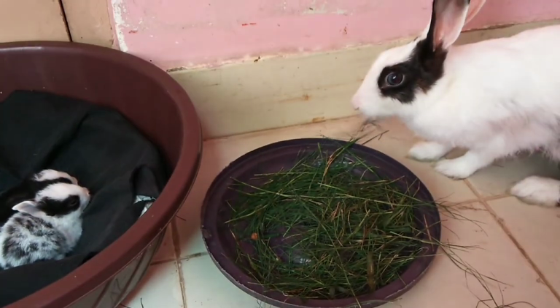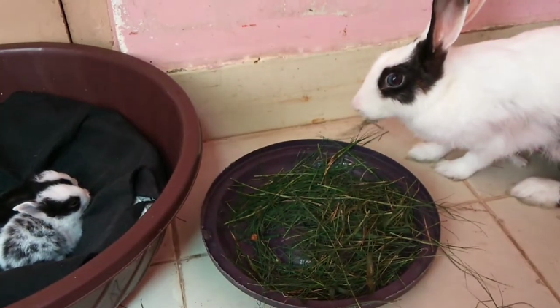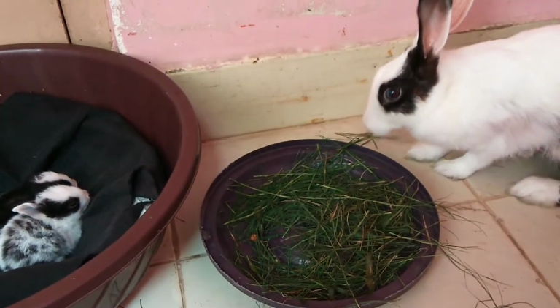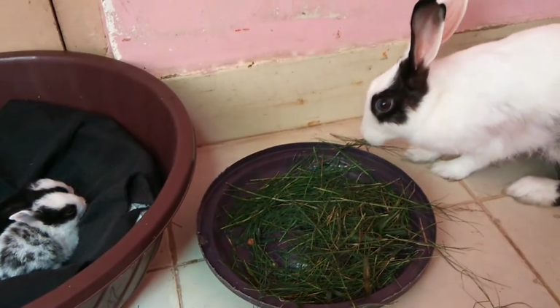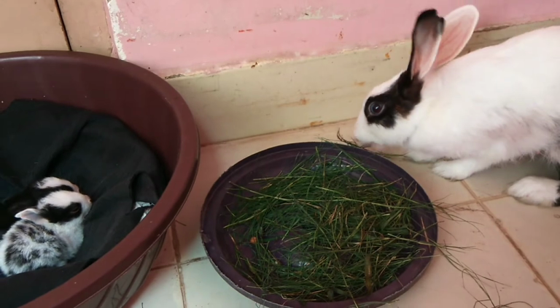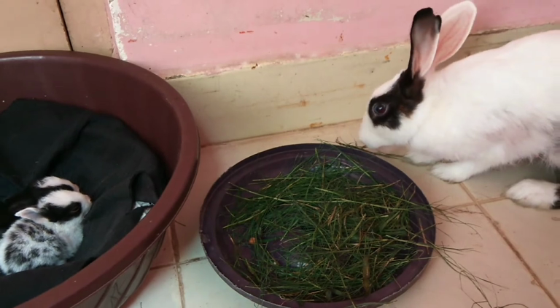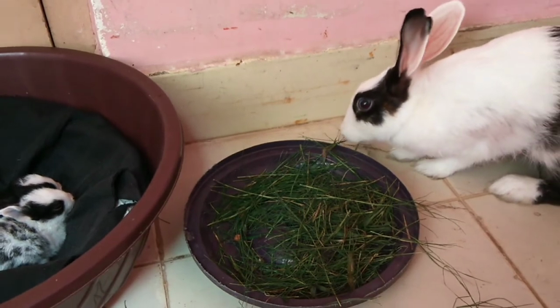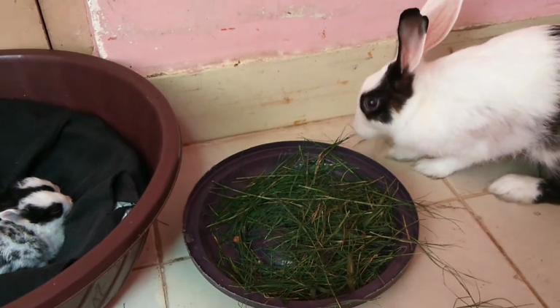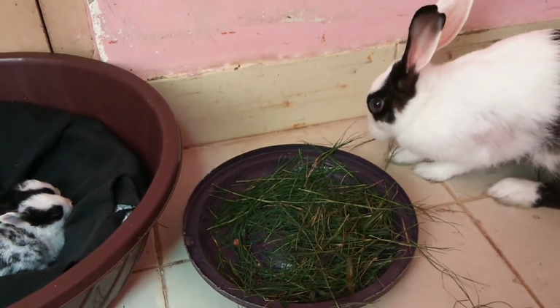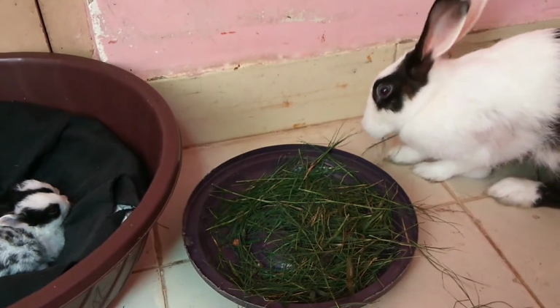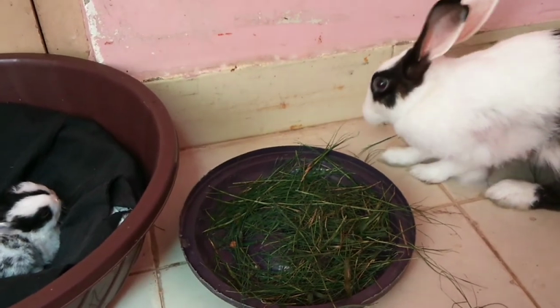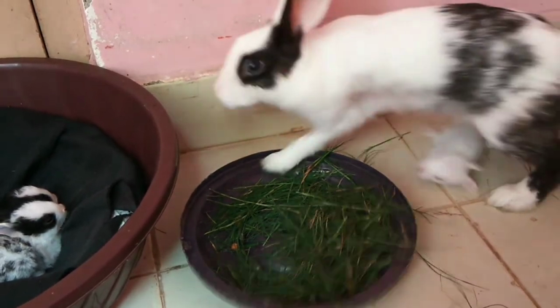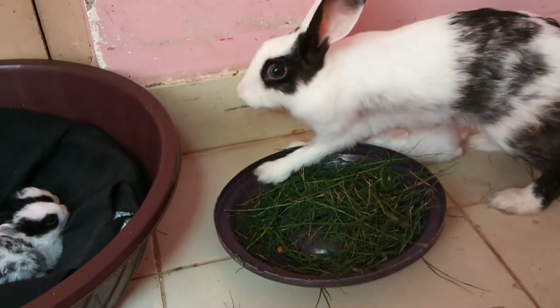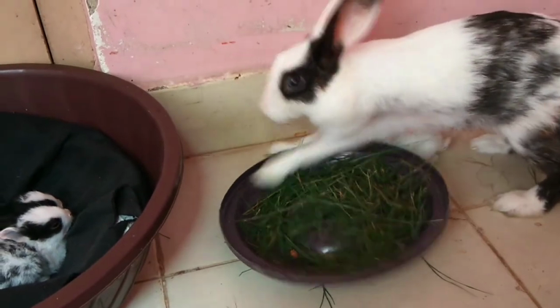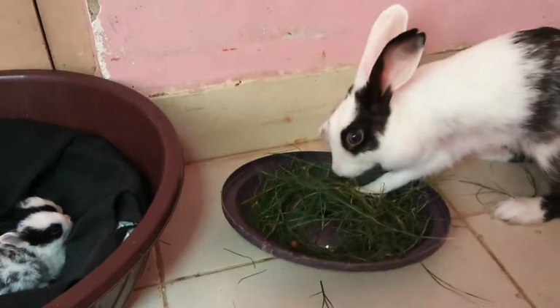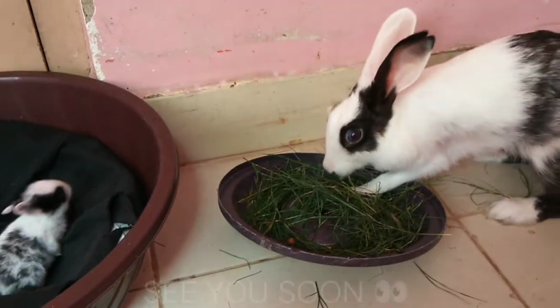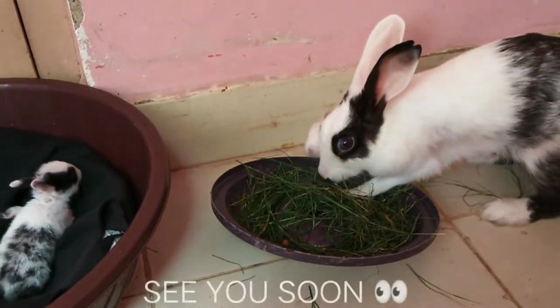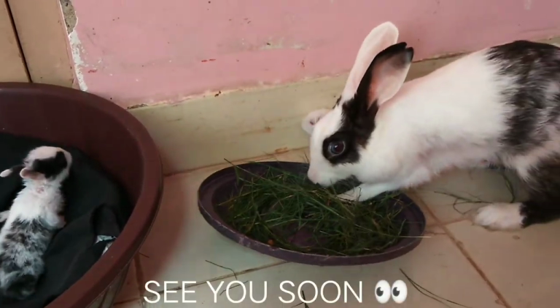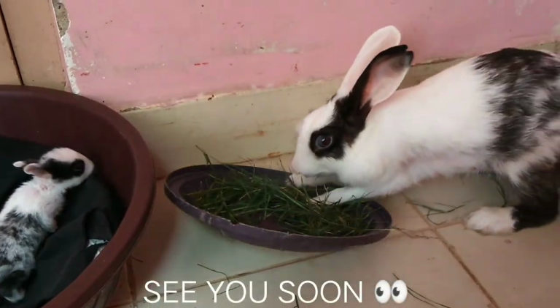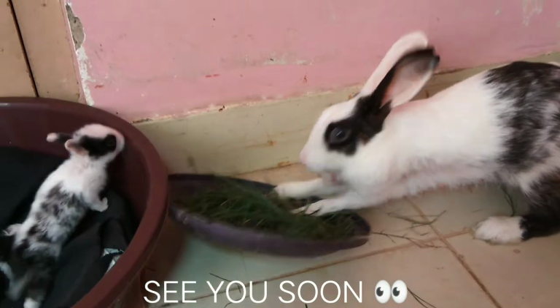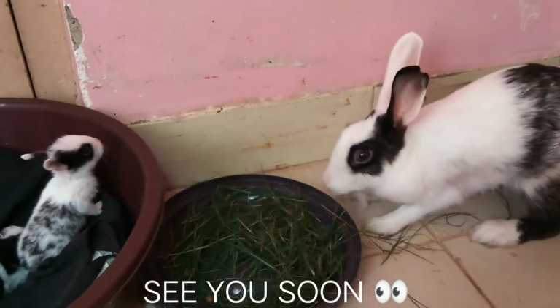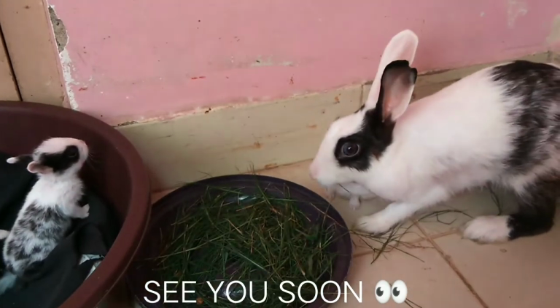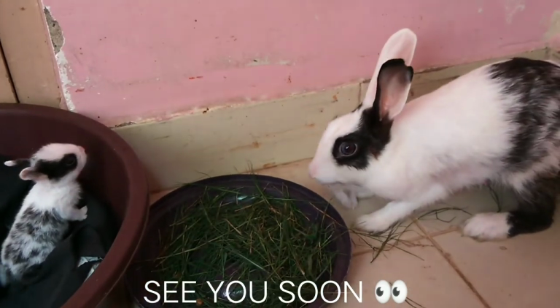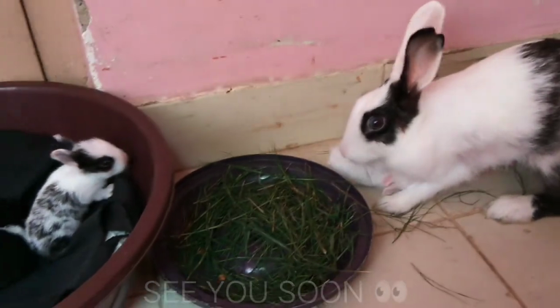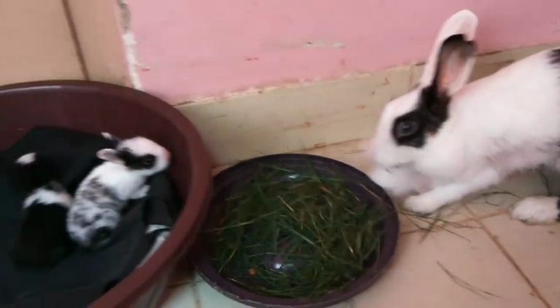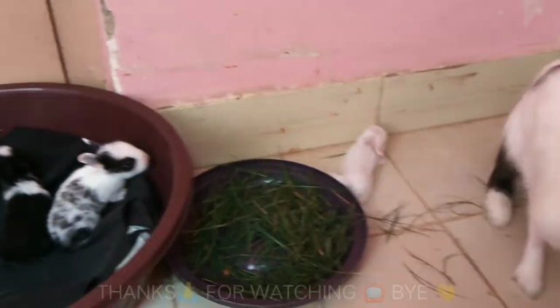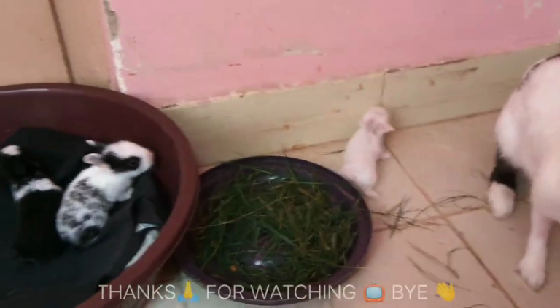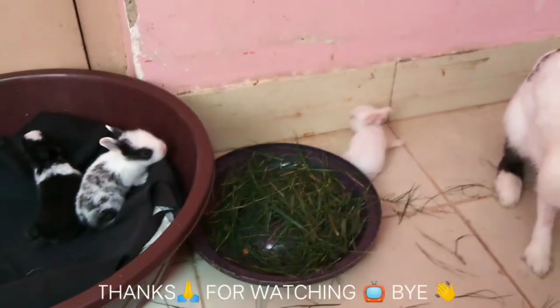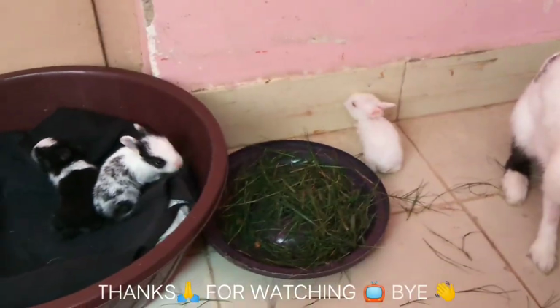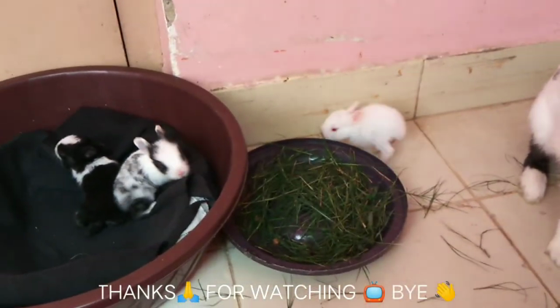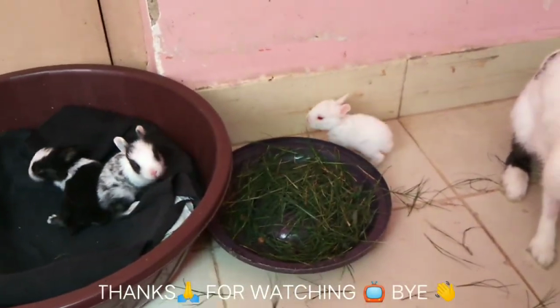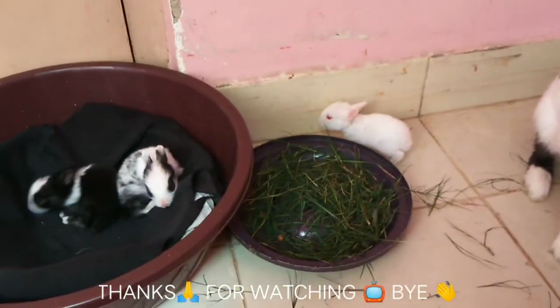How are you going to make baby rabbits? I will make a box. See you soon. Thanks for watching. Bye bye.